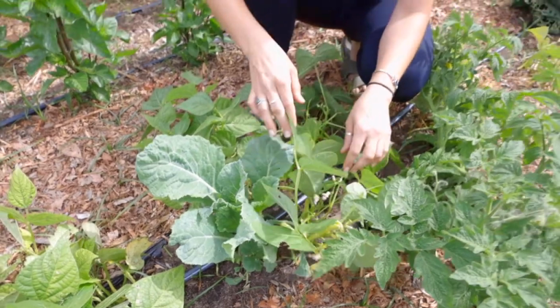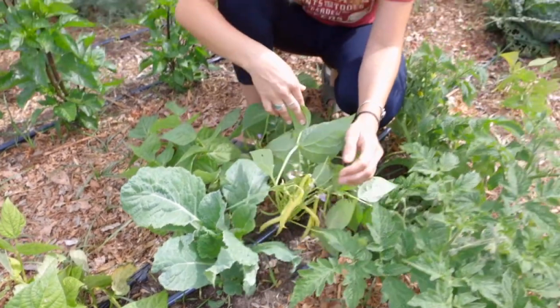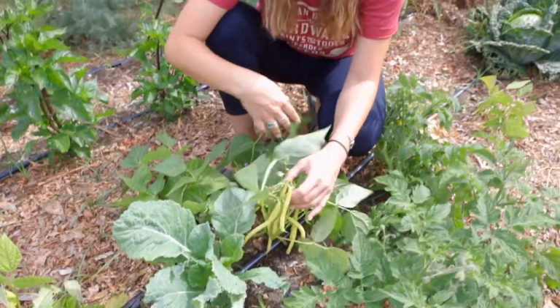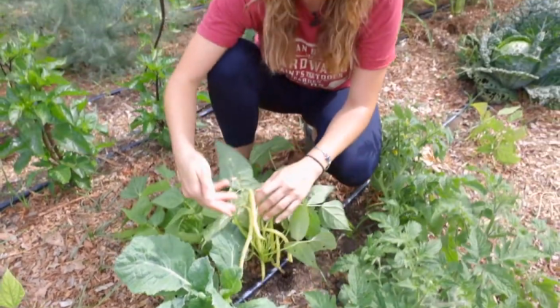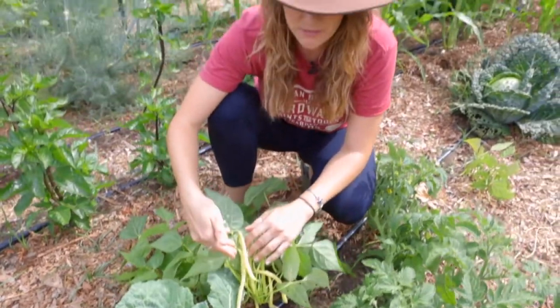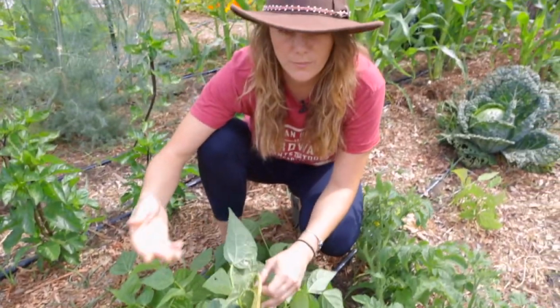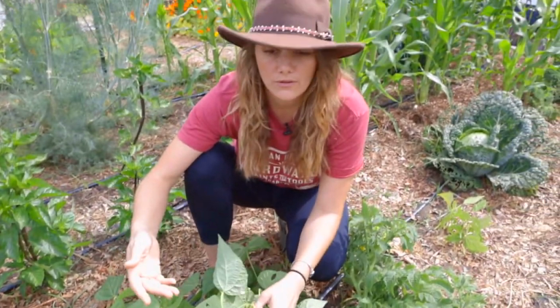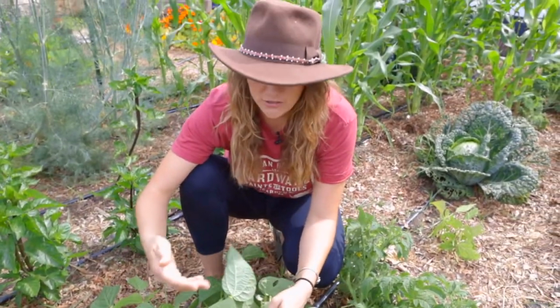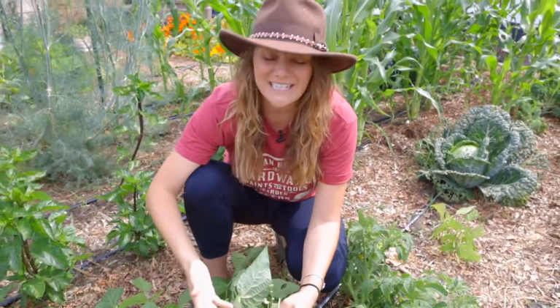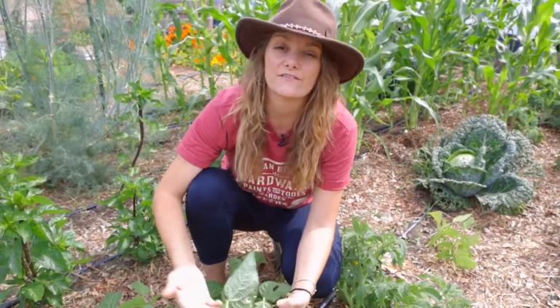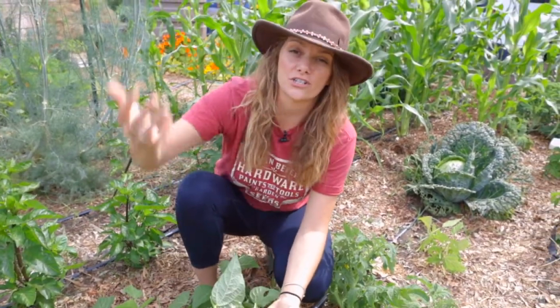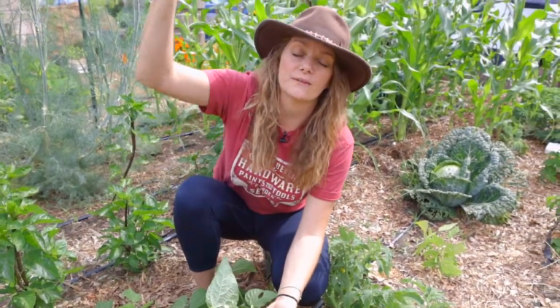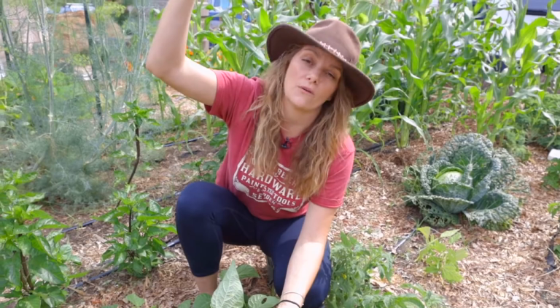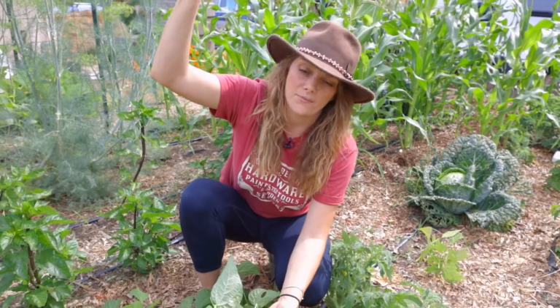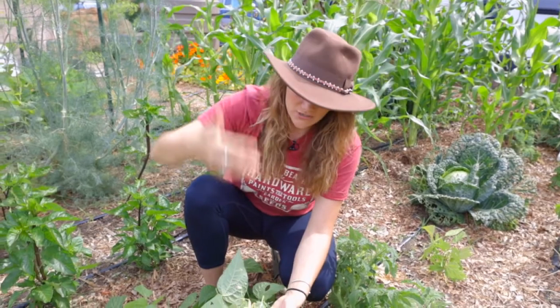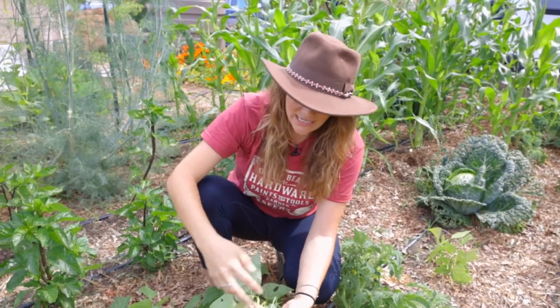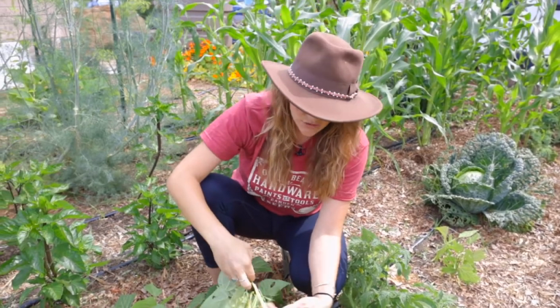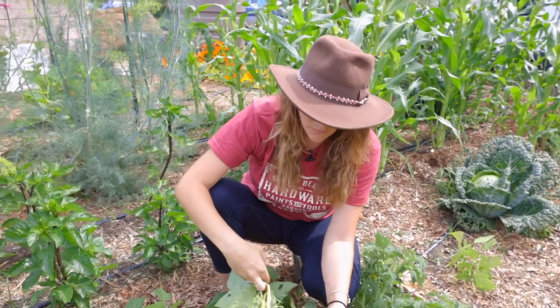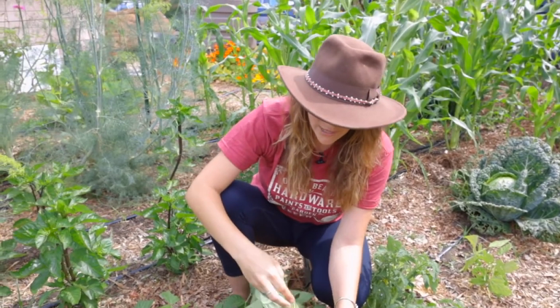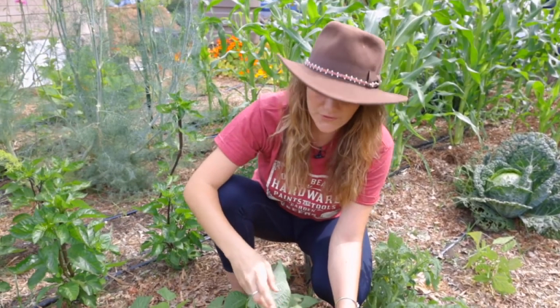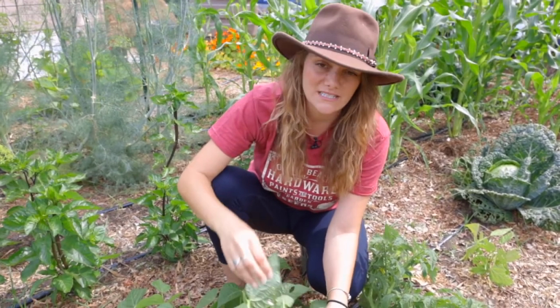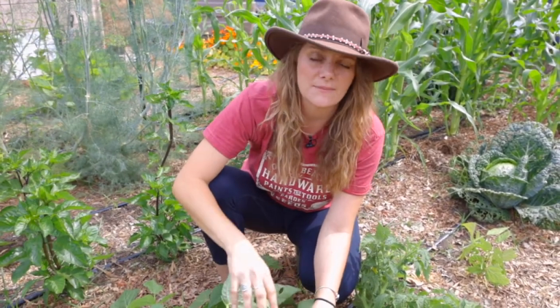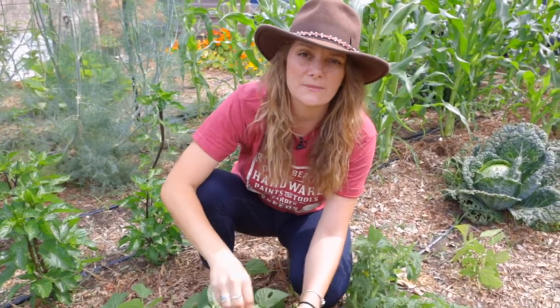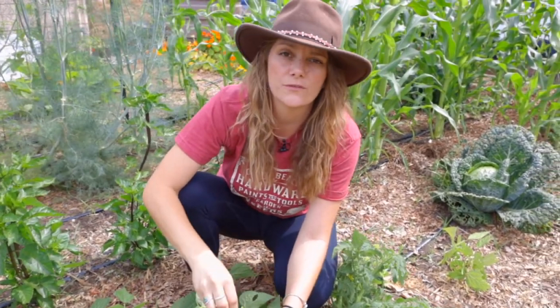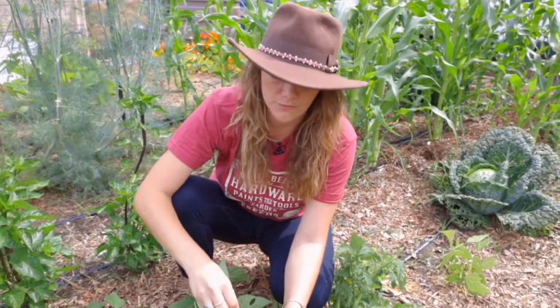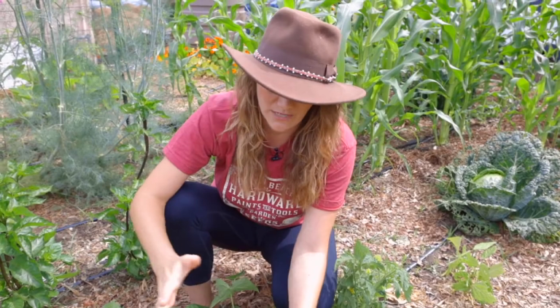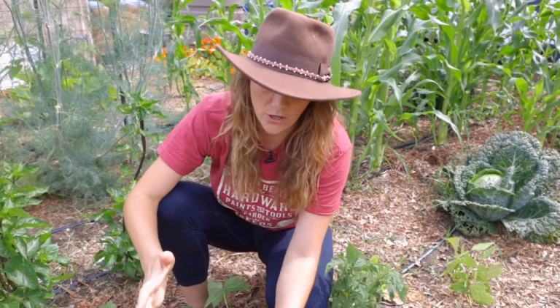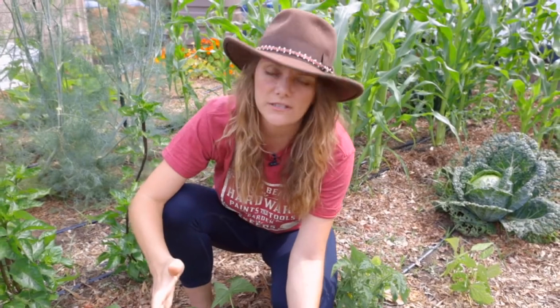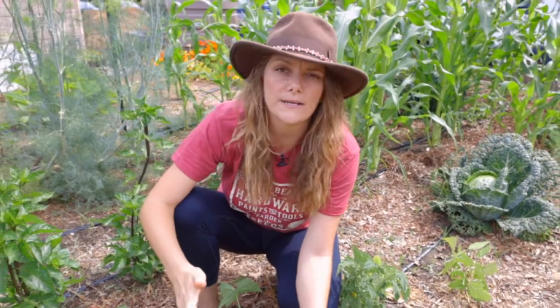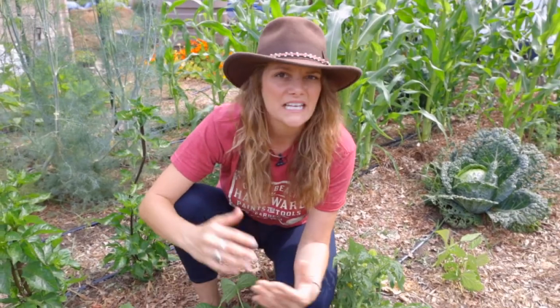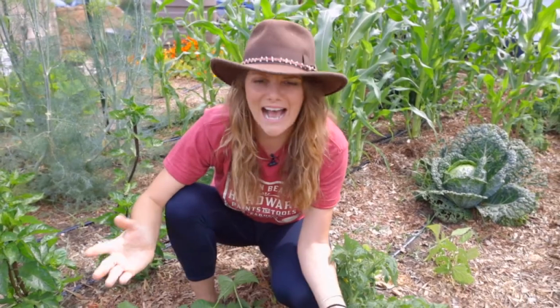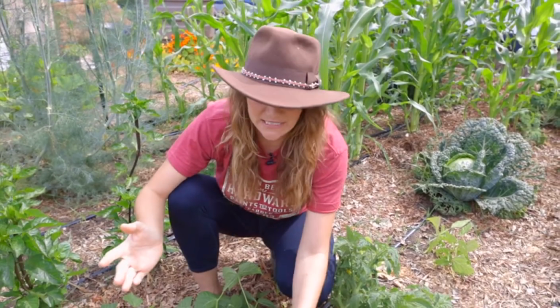Another reason to grow bush beans over pole is you don't need an infrastructure for them to grow up. So these guys do really well right on their own. Sometimes they become so full of fruit they'll kind of fall over a little bit. Not a big deal.